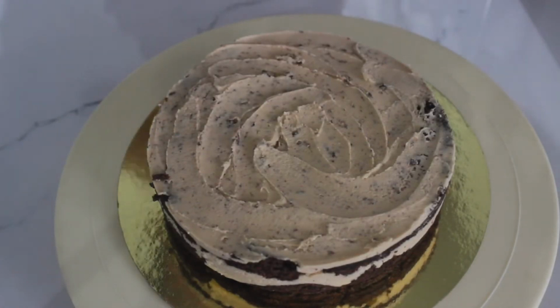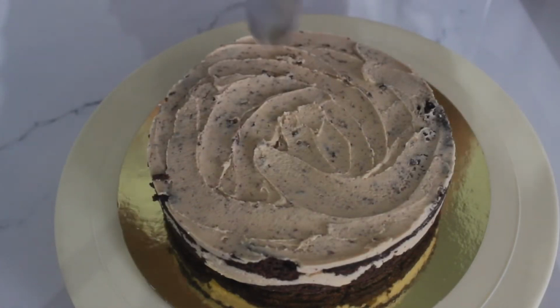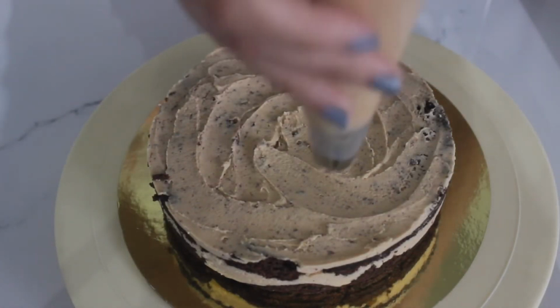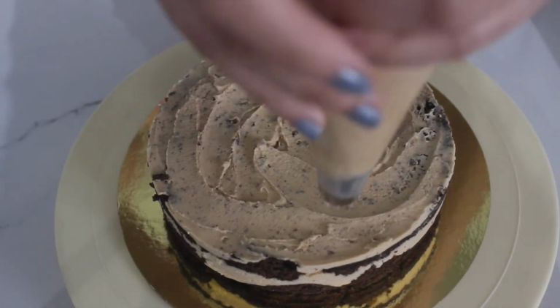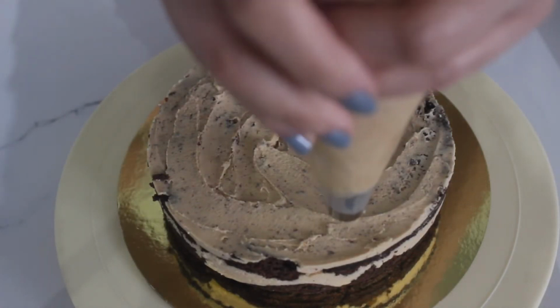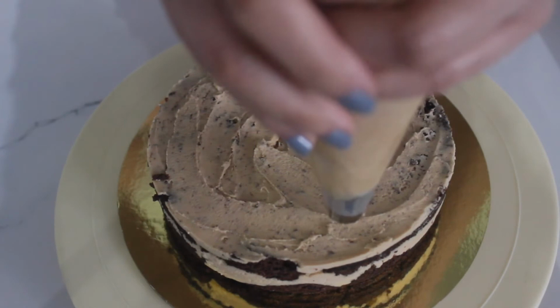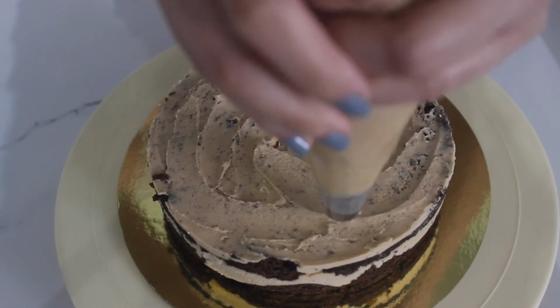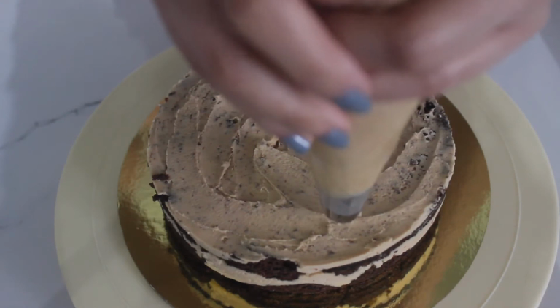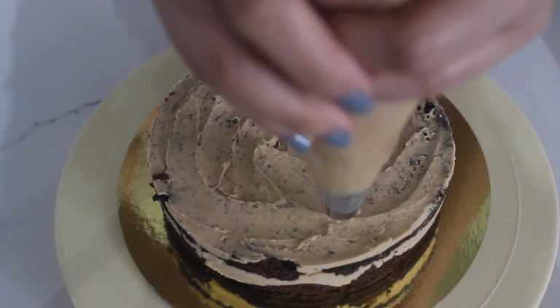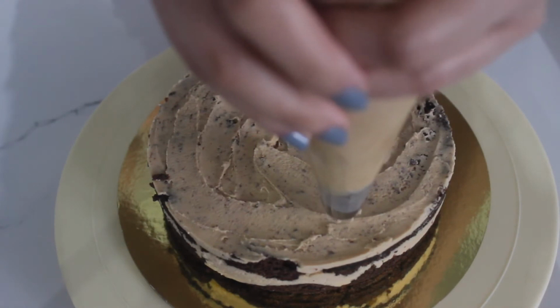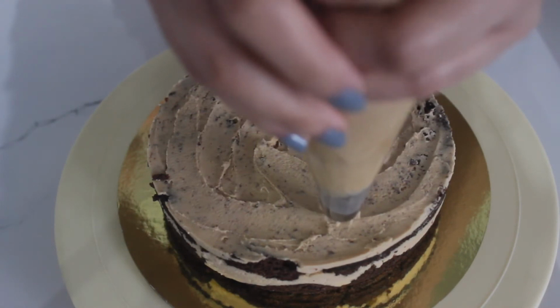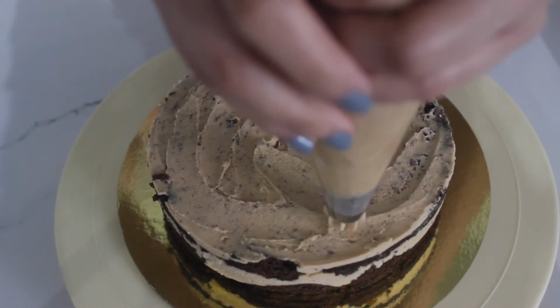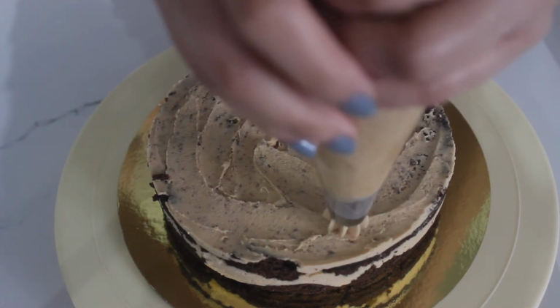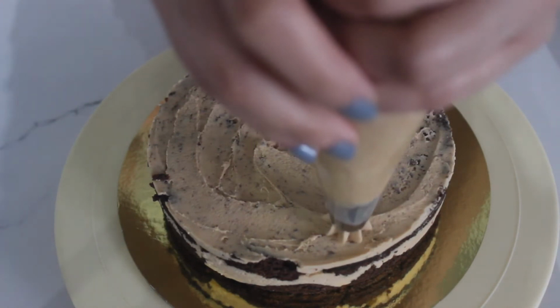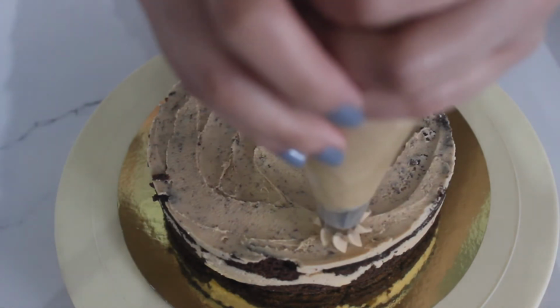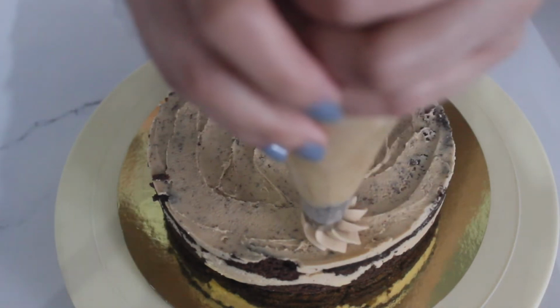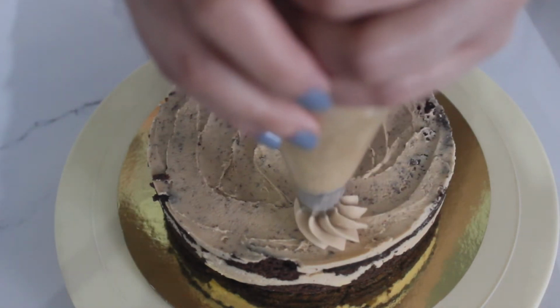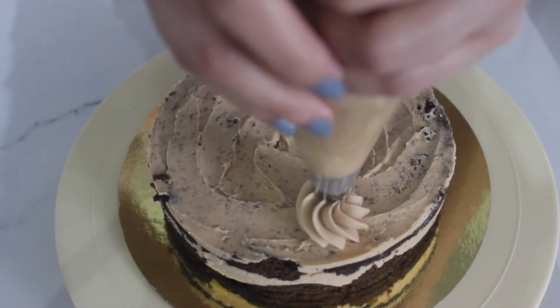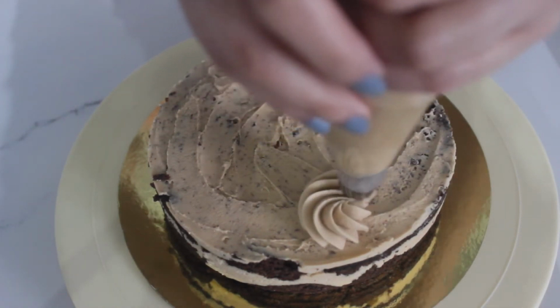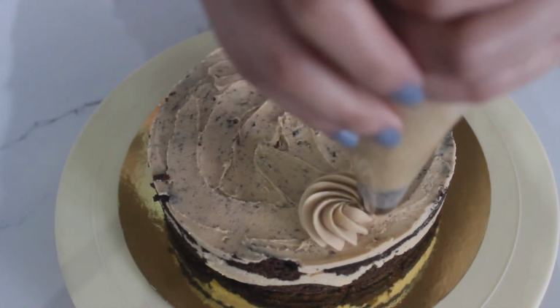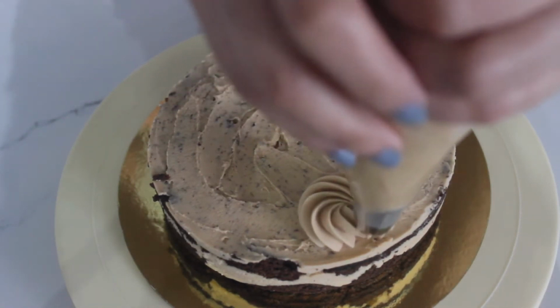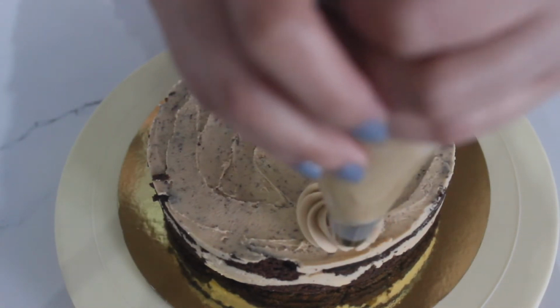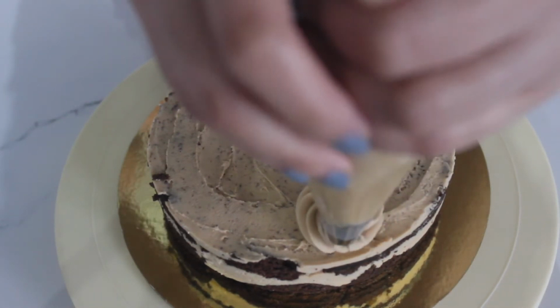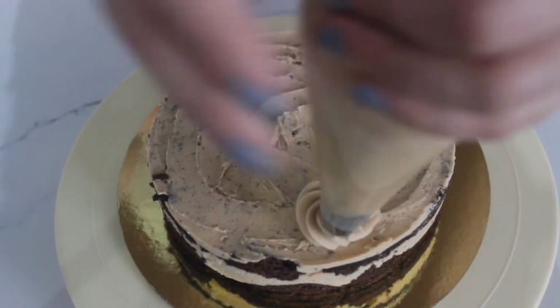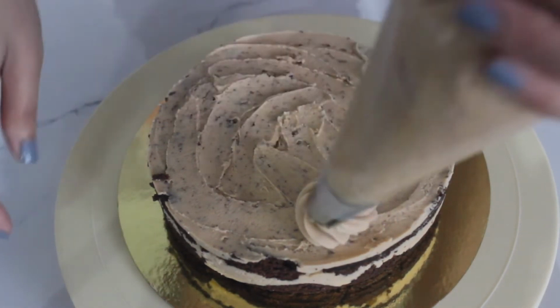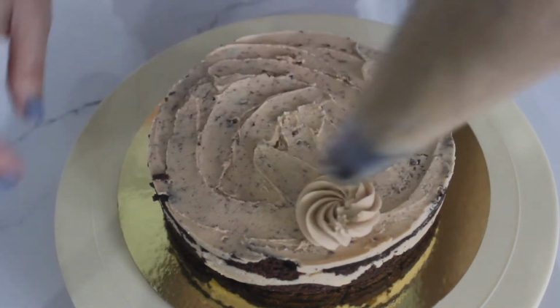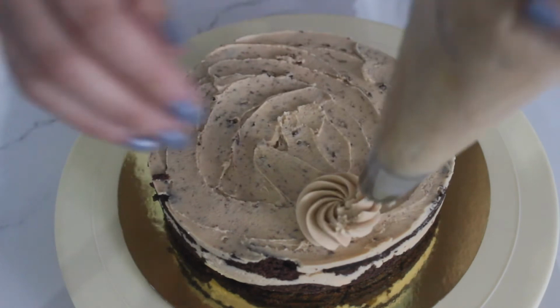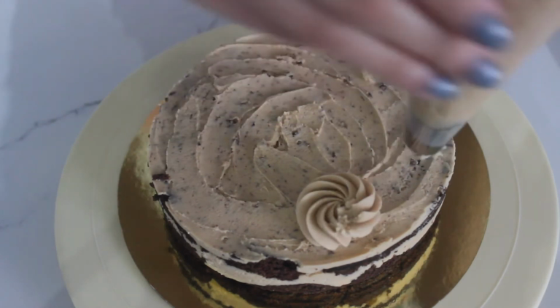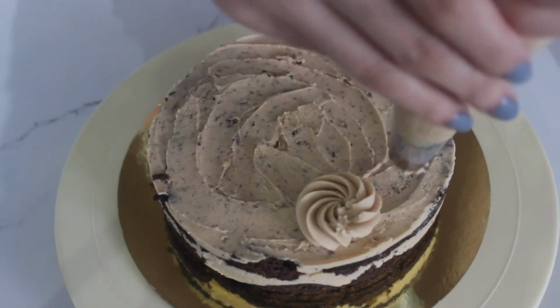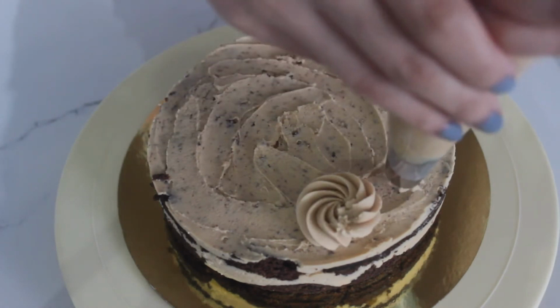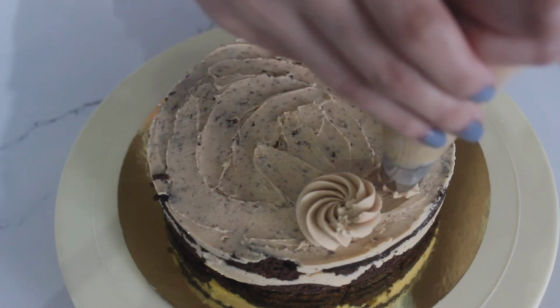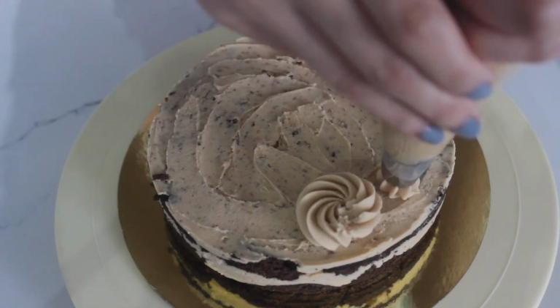Remove from pan, put the cake onto a cake board, and pipe your buttercream icing the way you like it. You can also garnish with any topping of your choice.